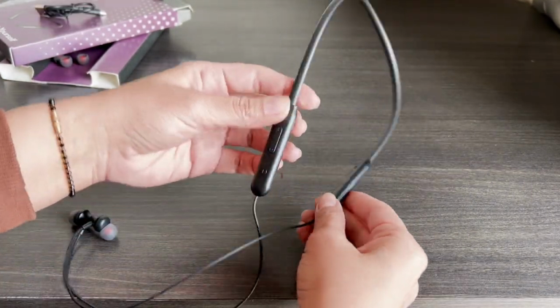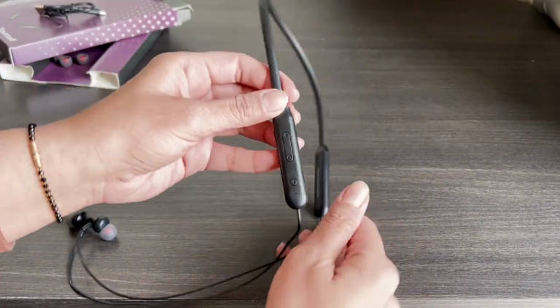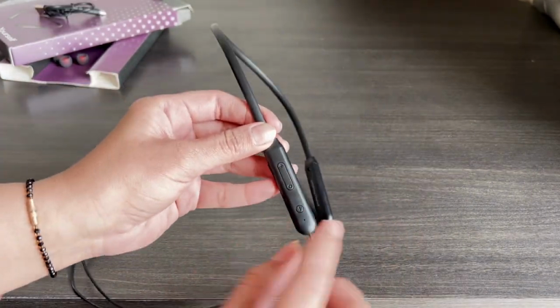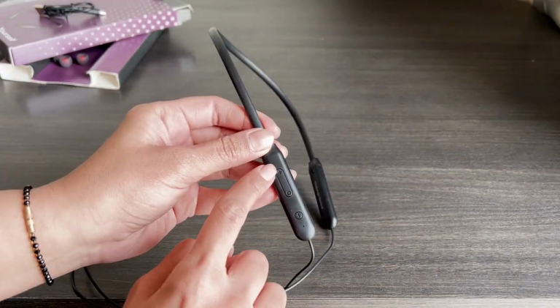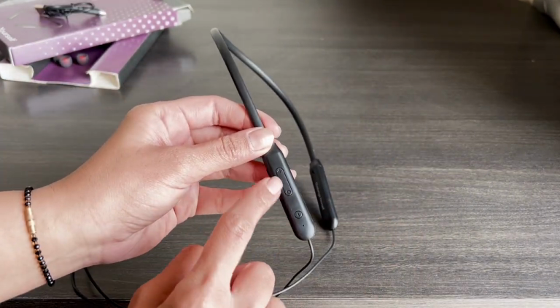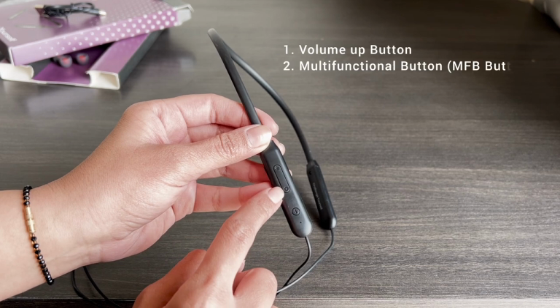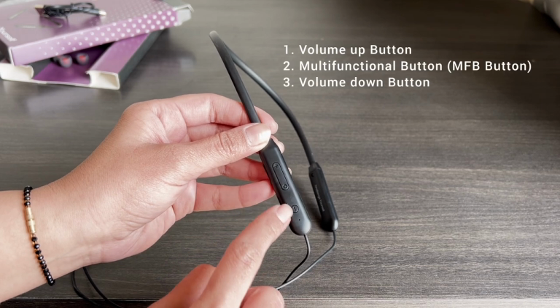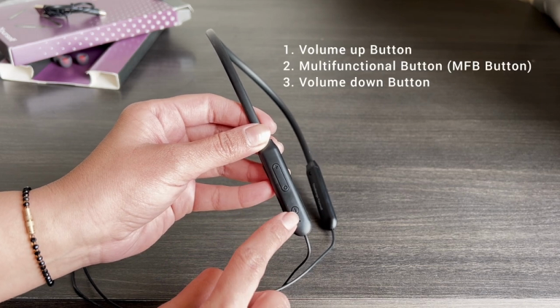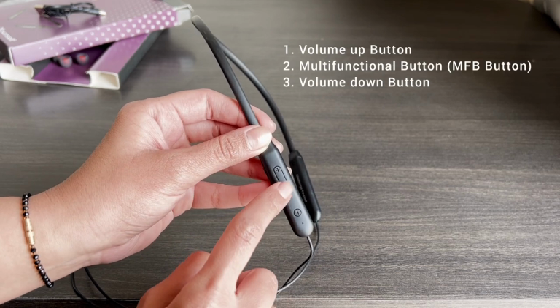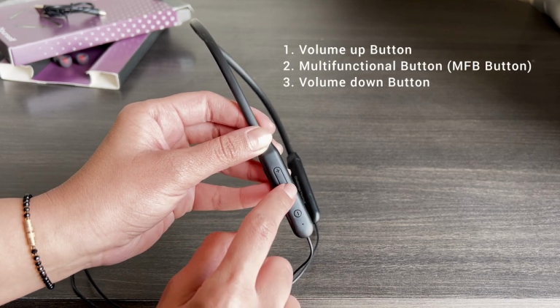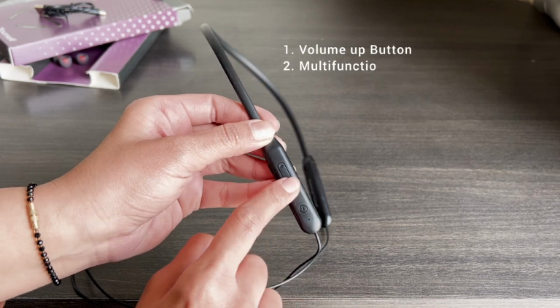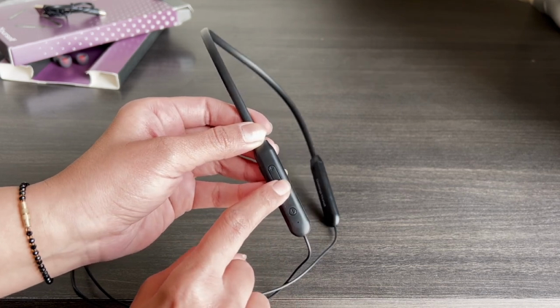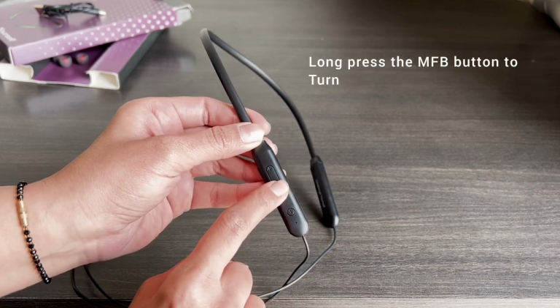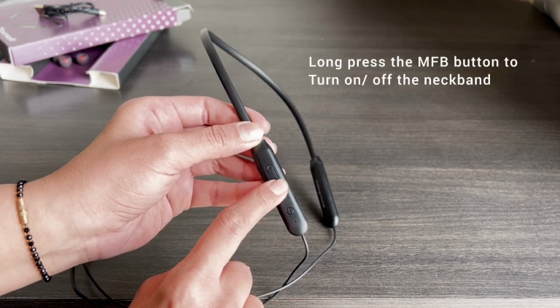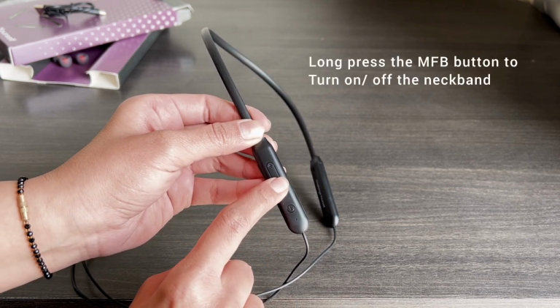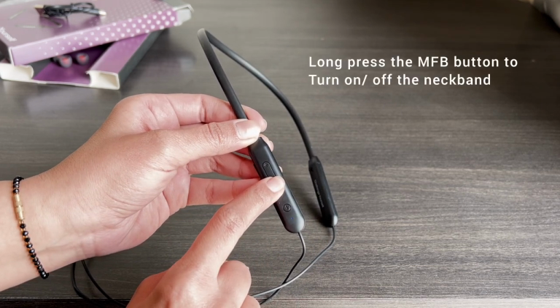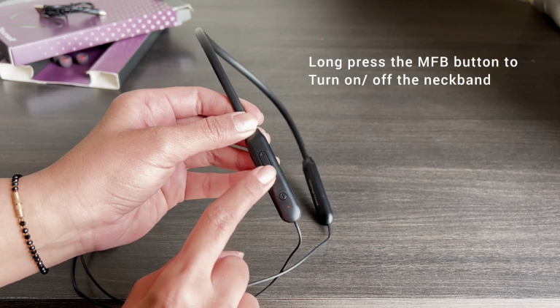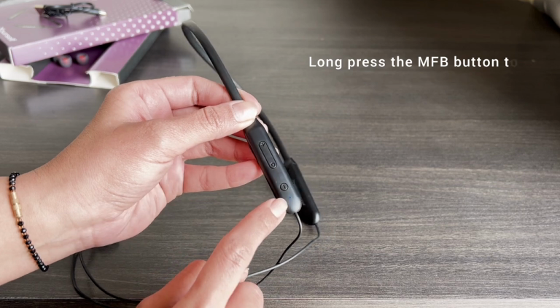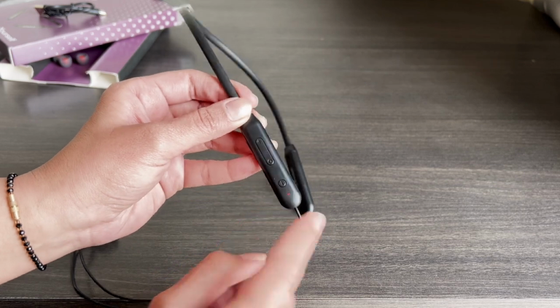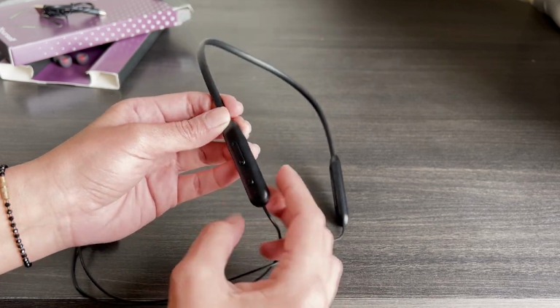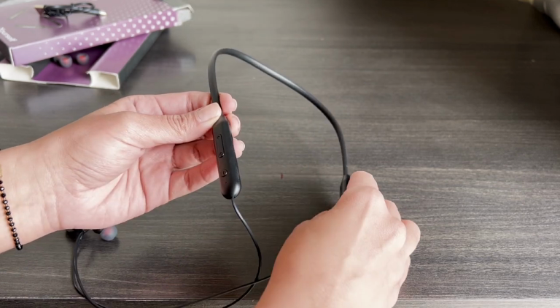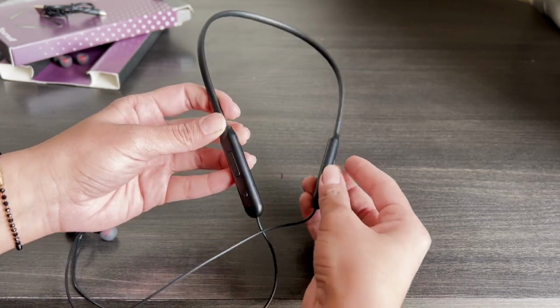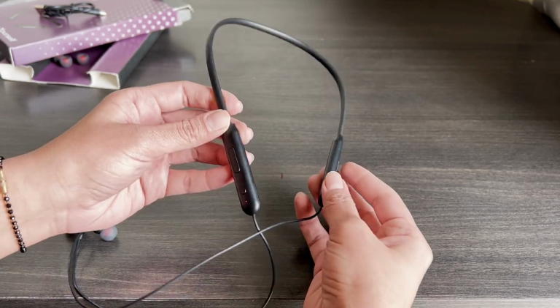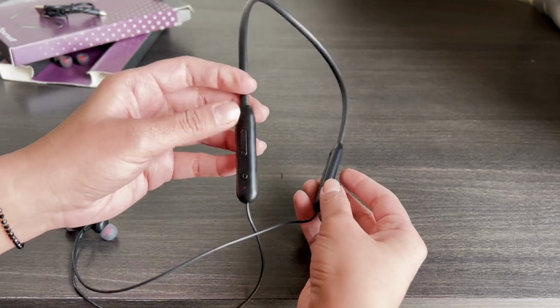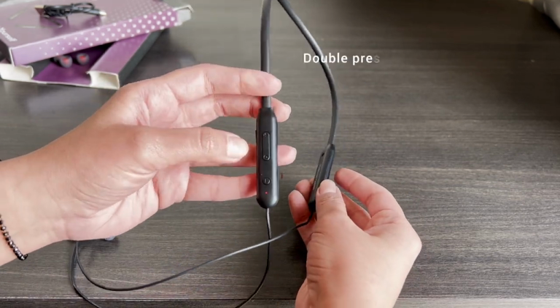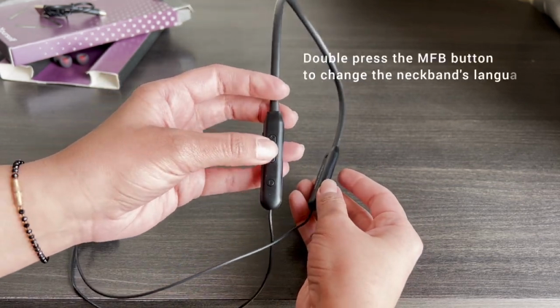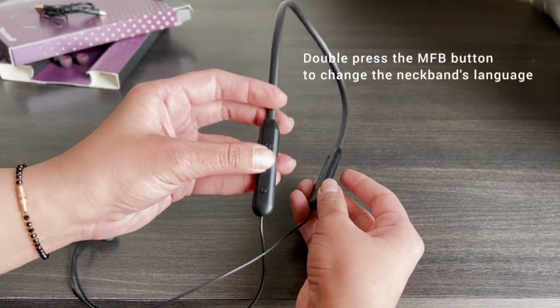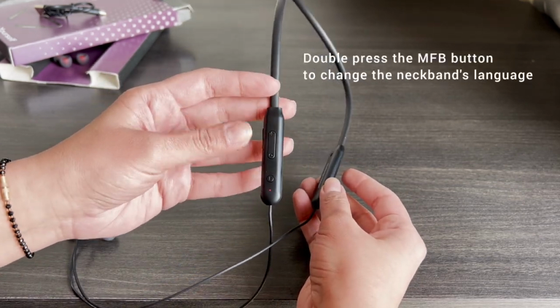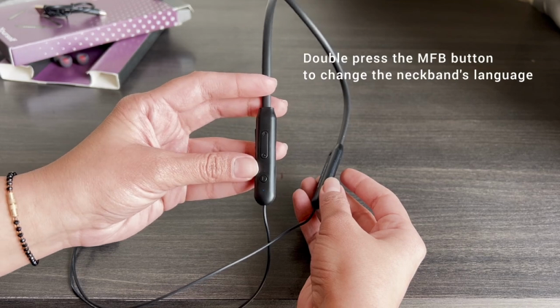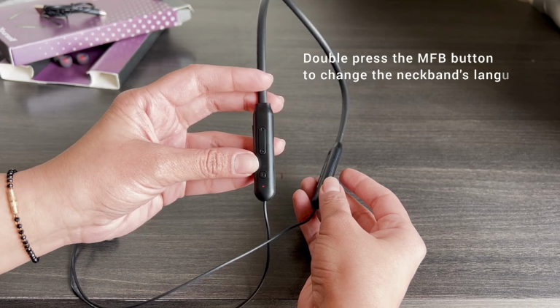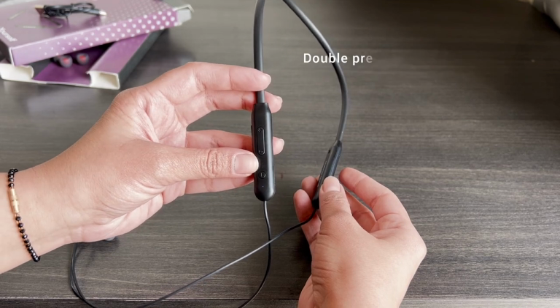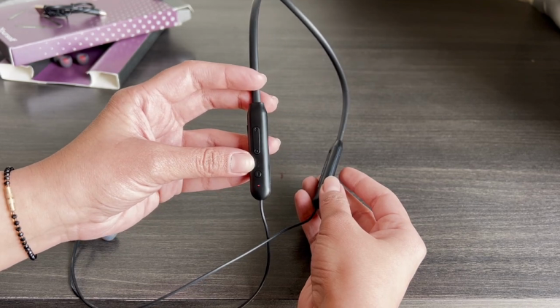This Neckband has 3 working buttons. Long press the MFB button to turn the Neckband on or off. Once it's turned on, double press the MFB button to change the Neckband's language.